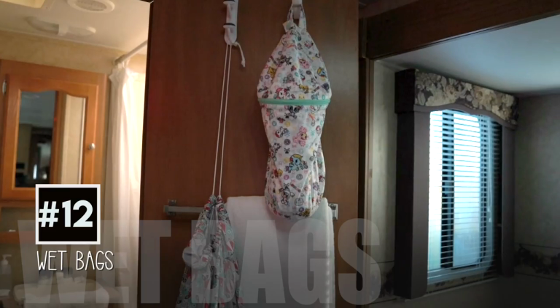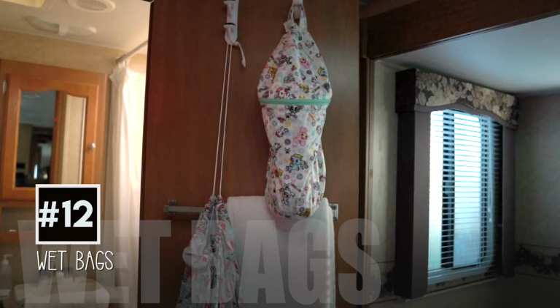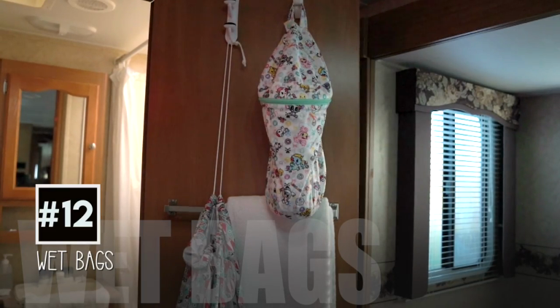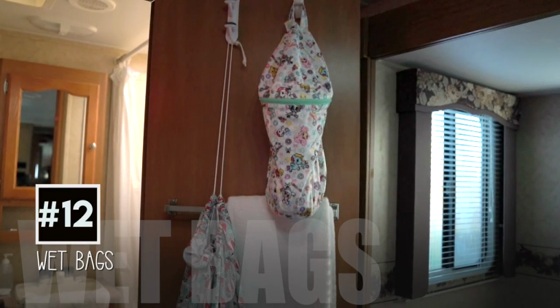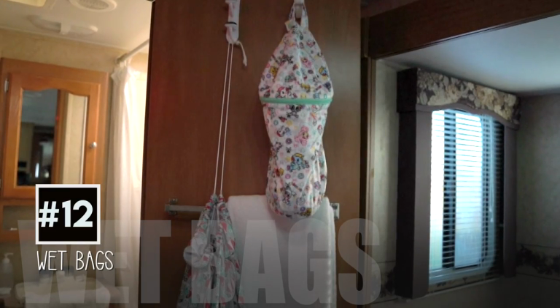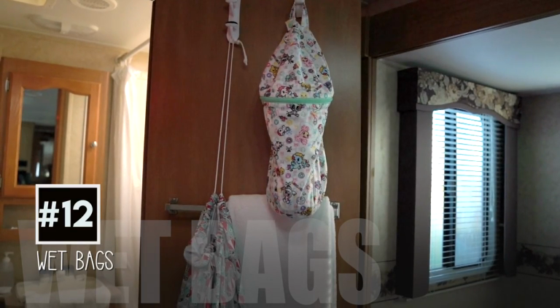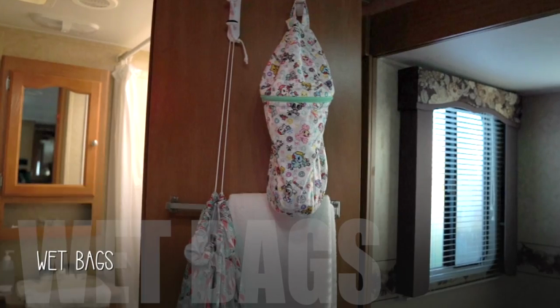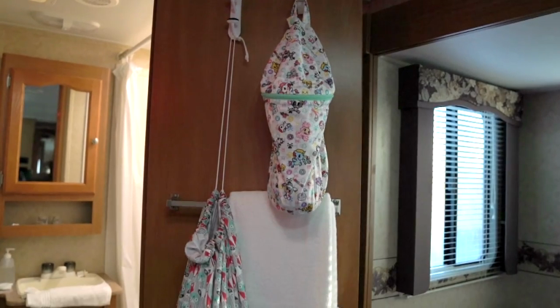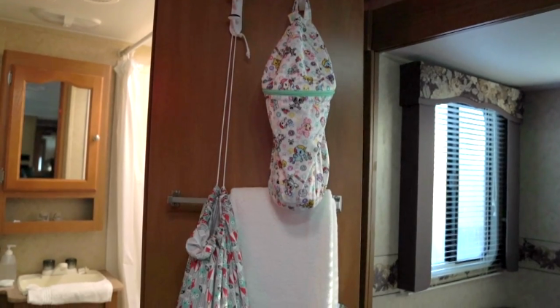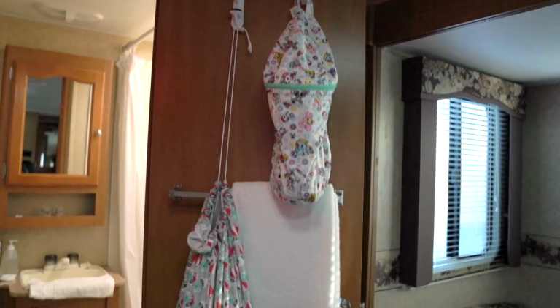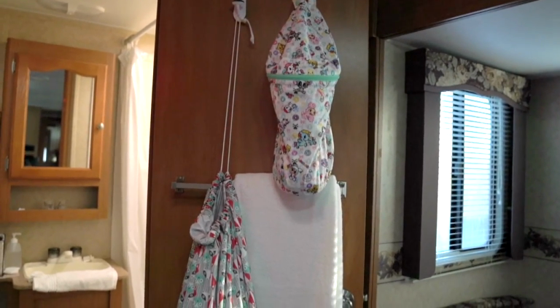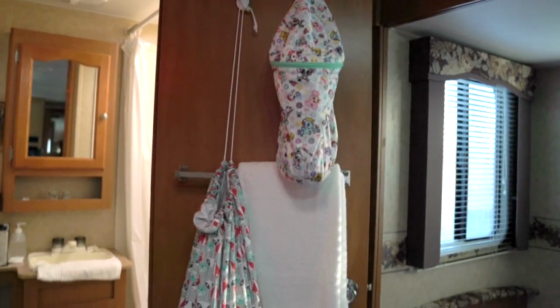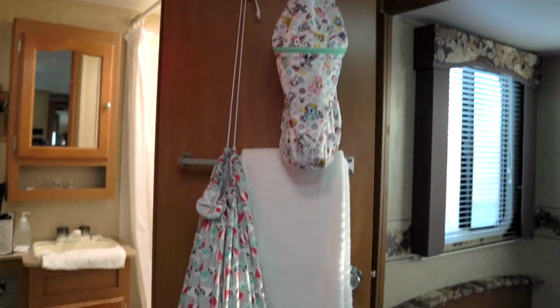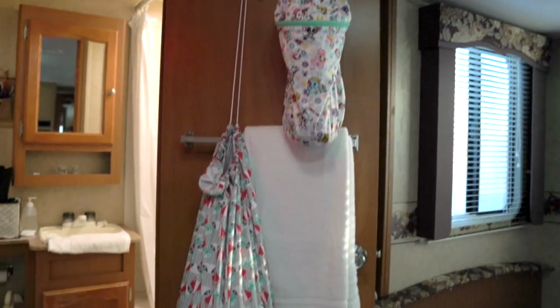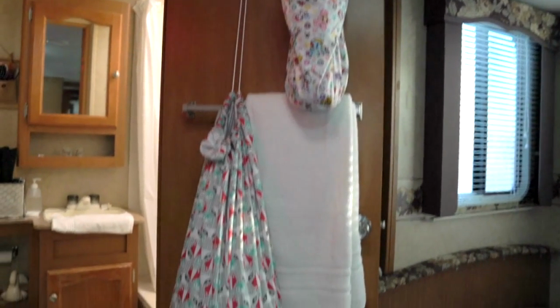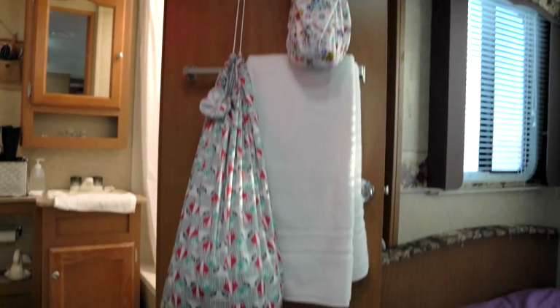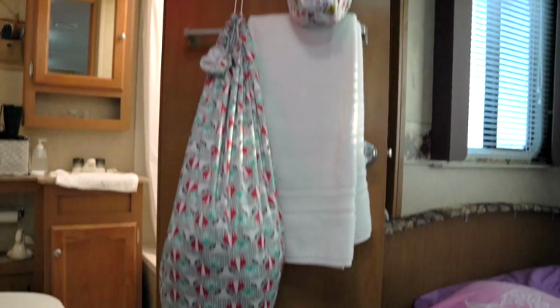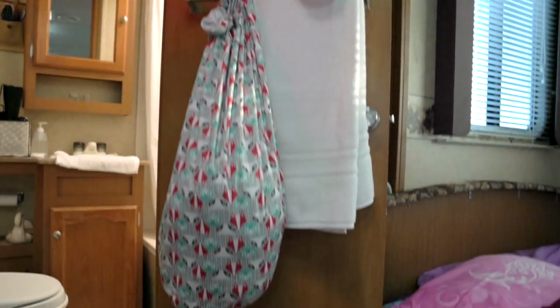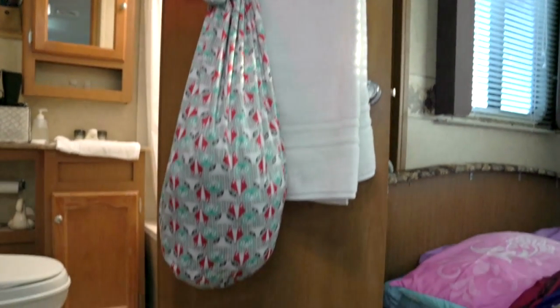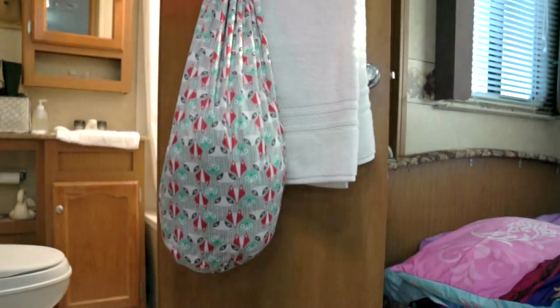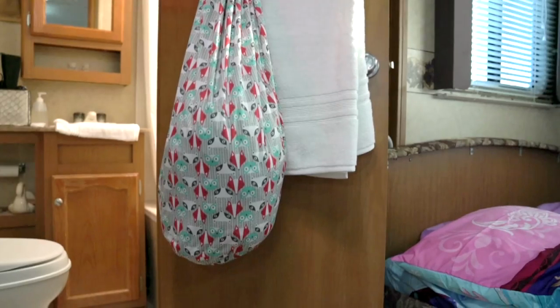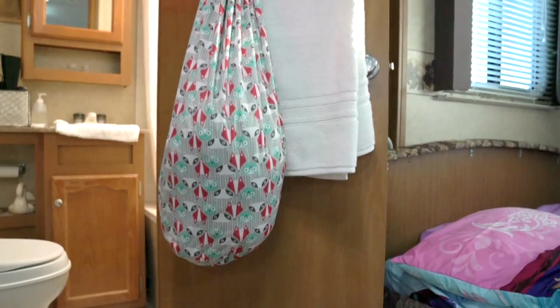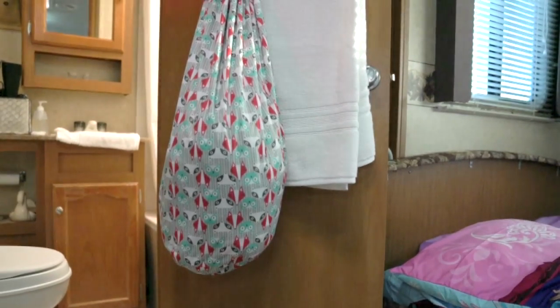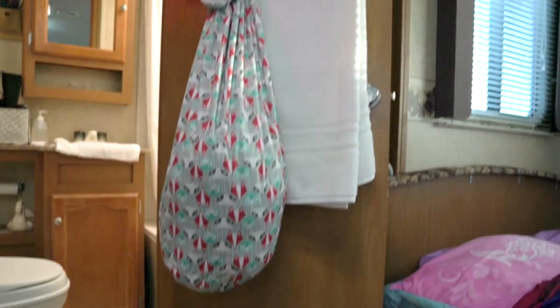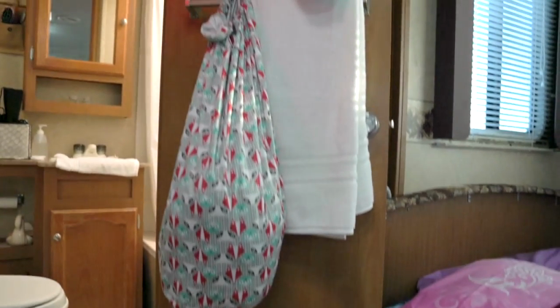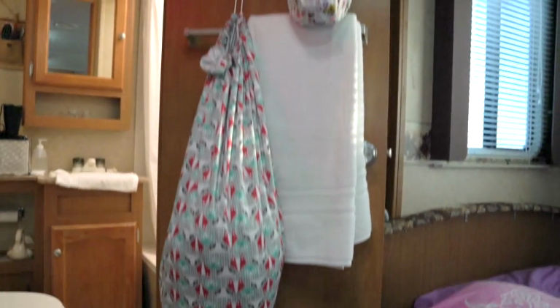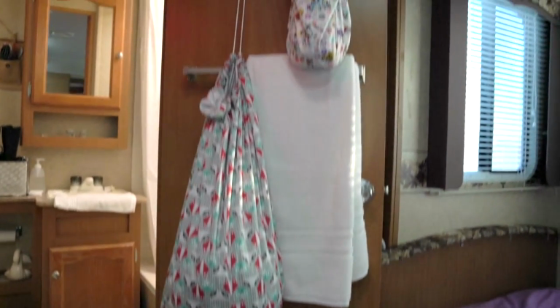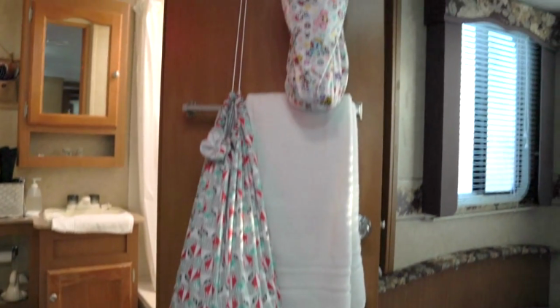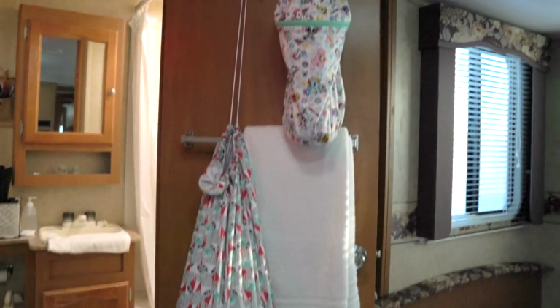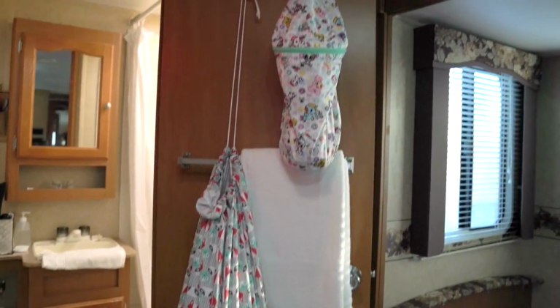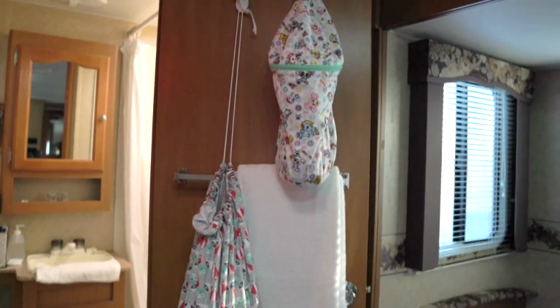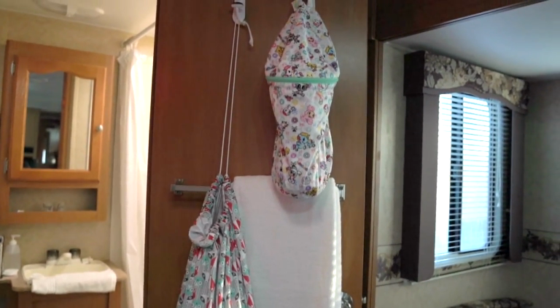Number twelve: the bathroom. These are wet bags and you can hang them on a hook. They are used as liner panels for all our dirty clothes, with an extra small one for potty training accidents.